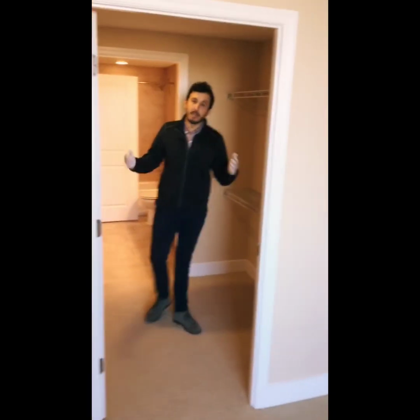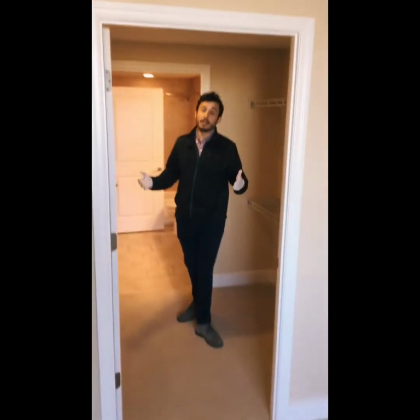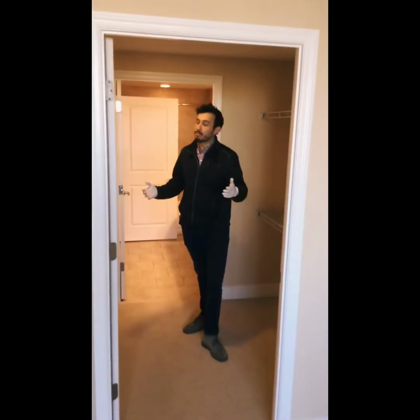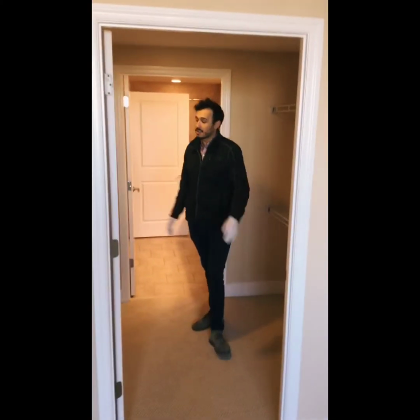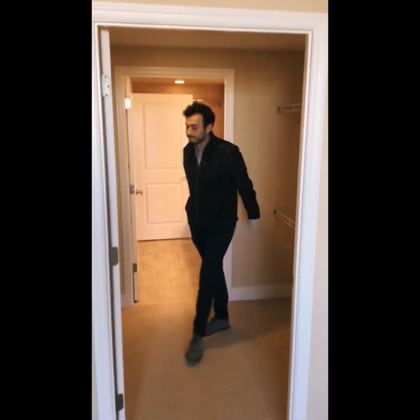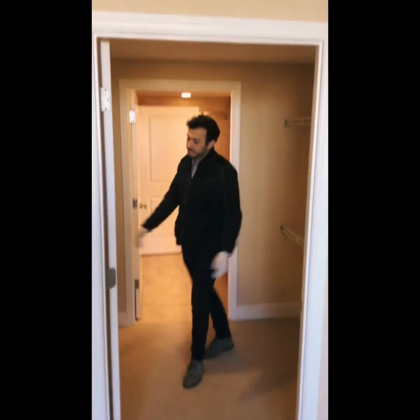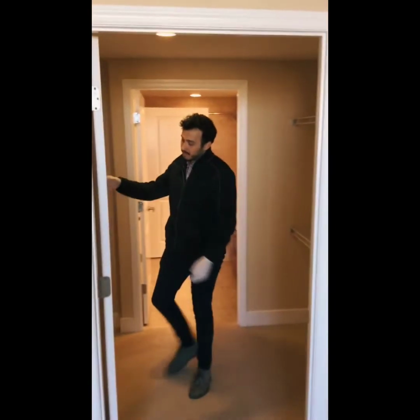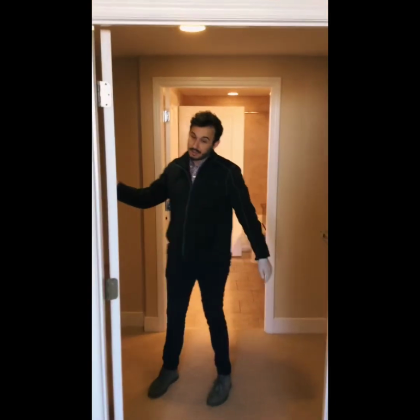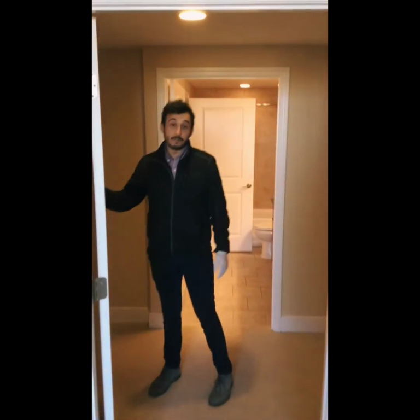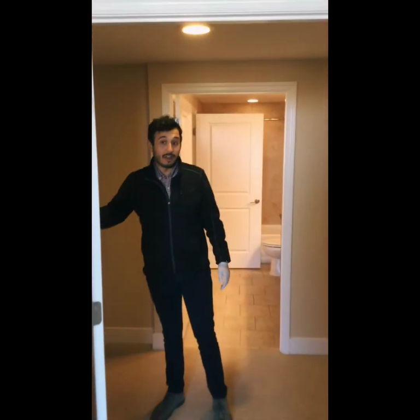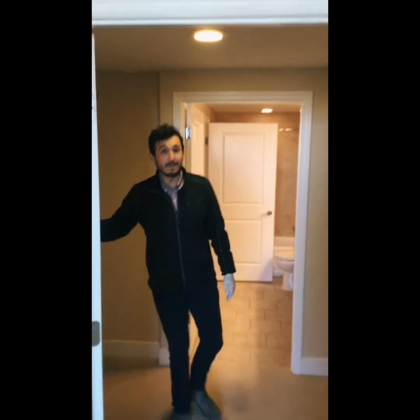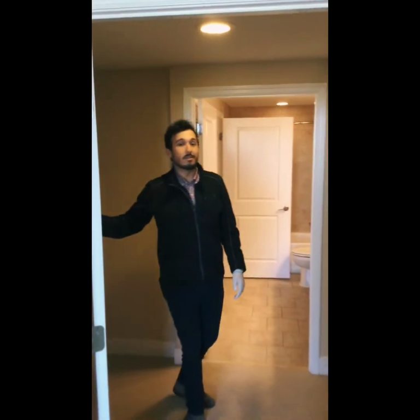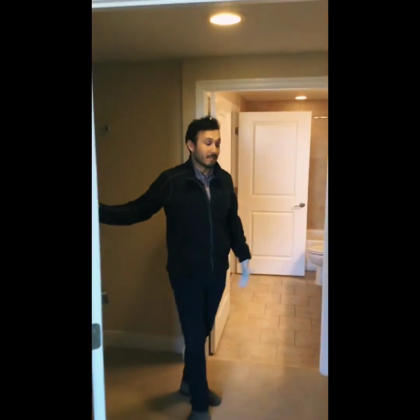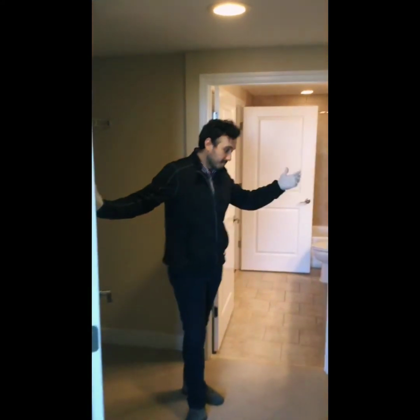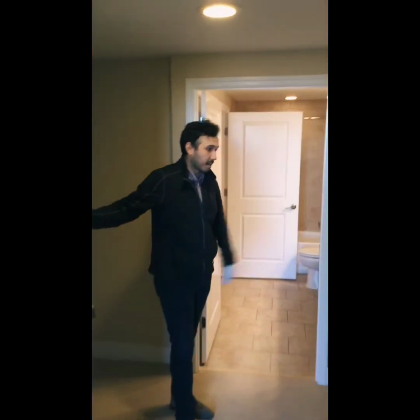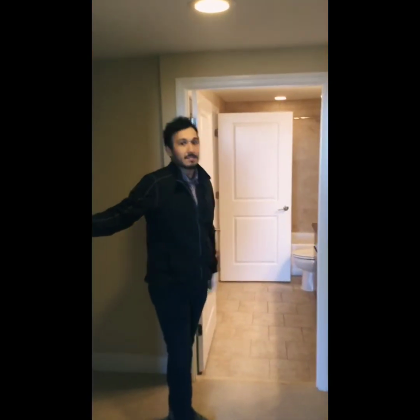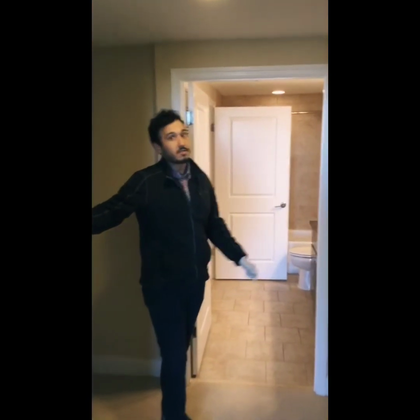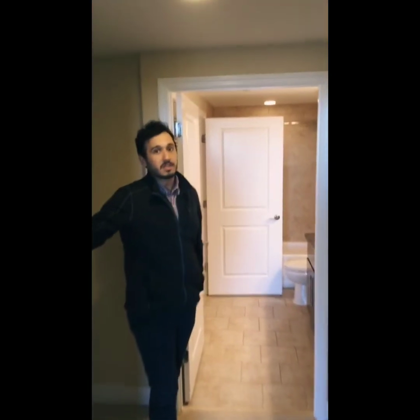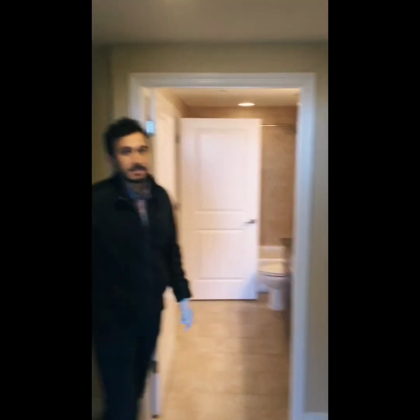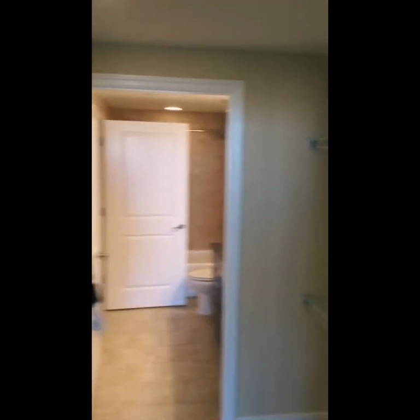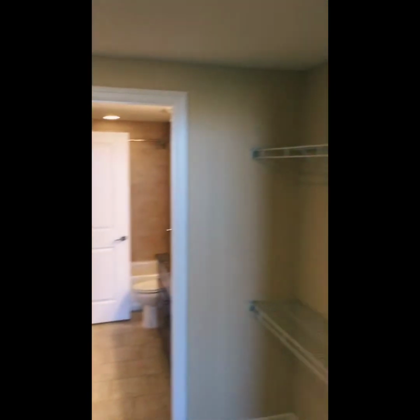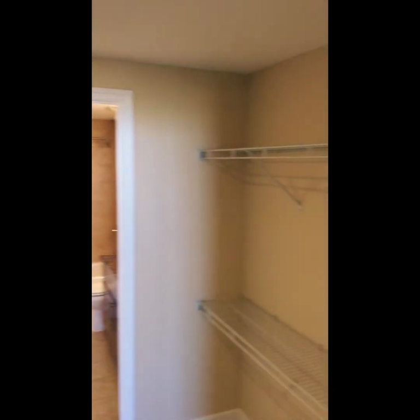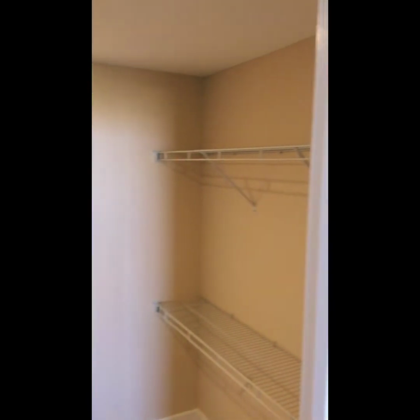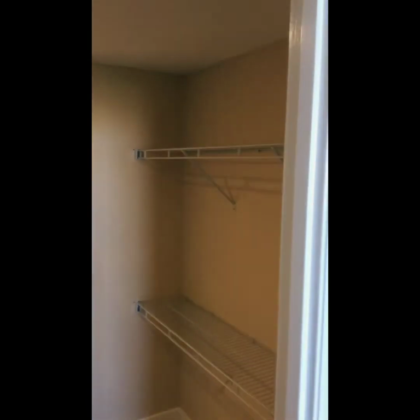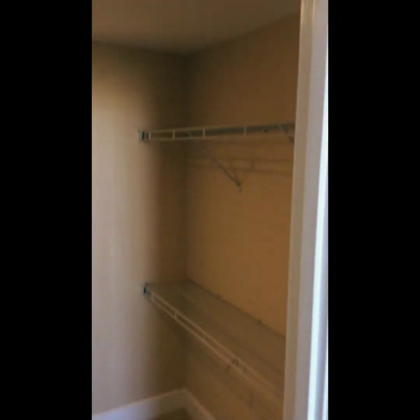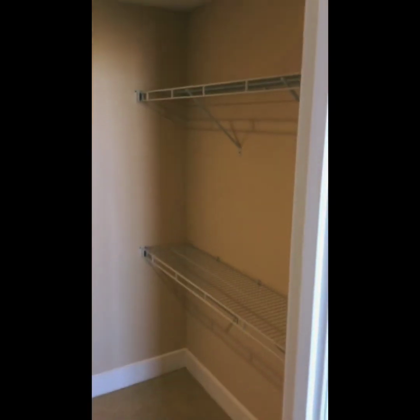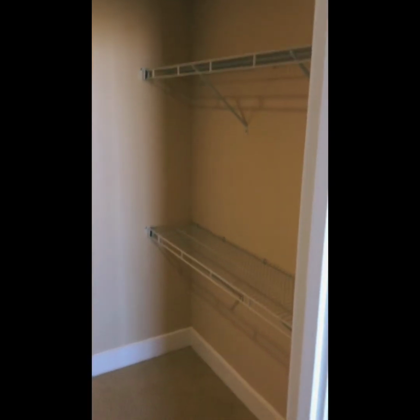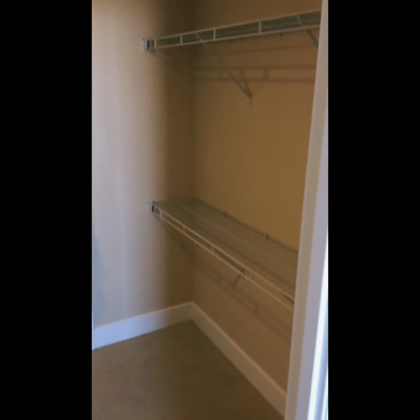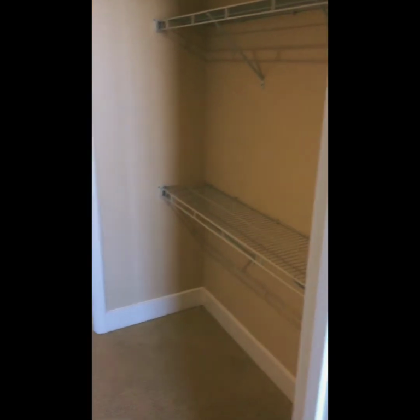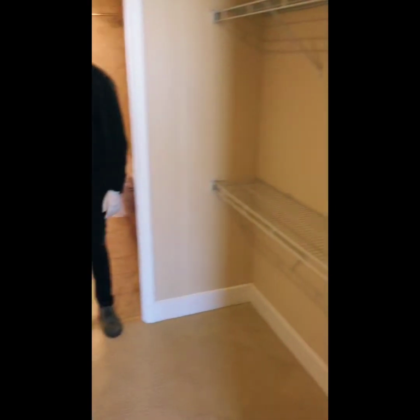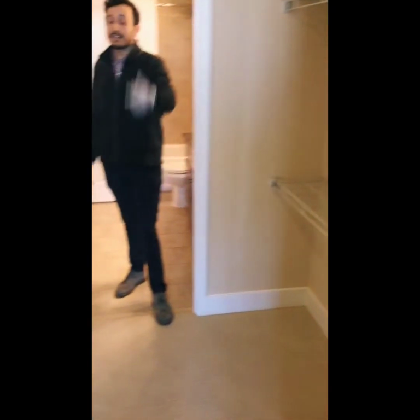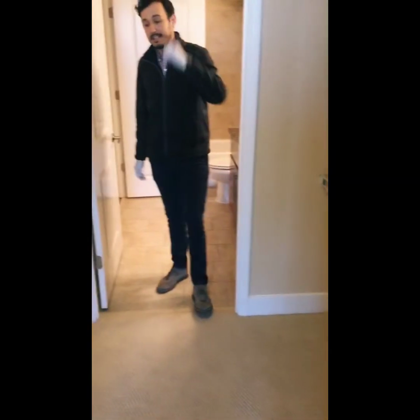We'll walk you right through the closet. We spoke about ample space earlier, but this closet has way too much space — plenty of shelves, plenty of hanging space, and light in the closet.